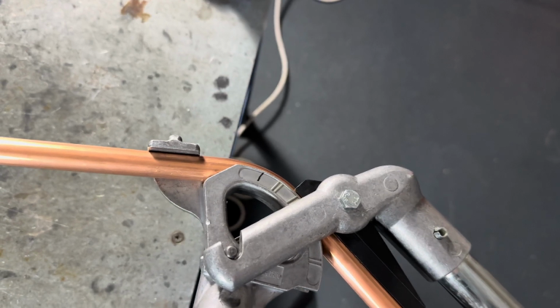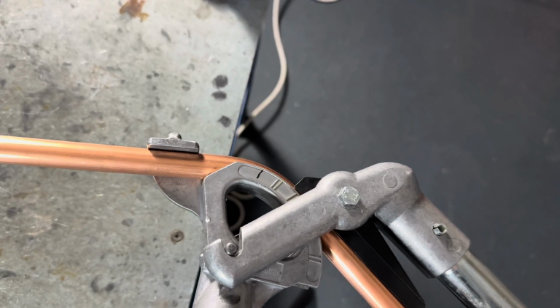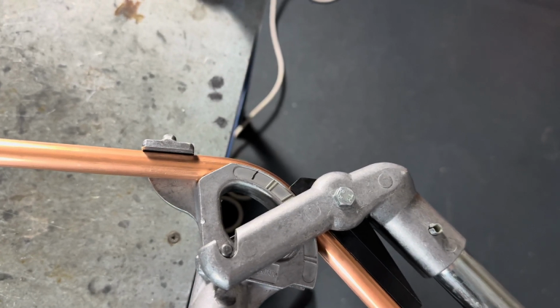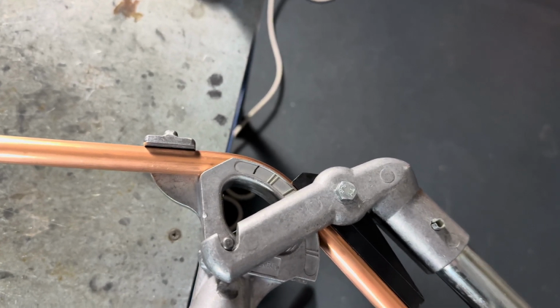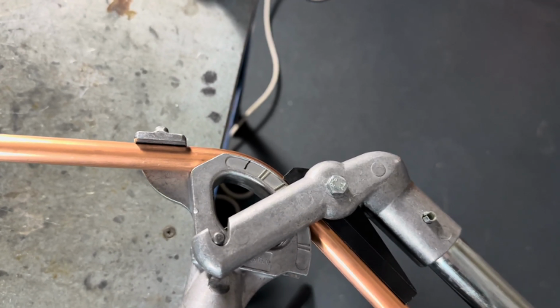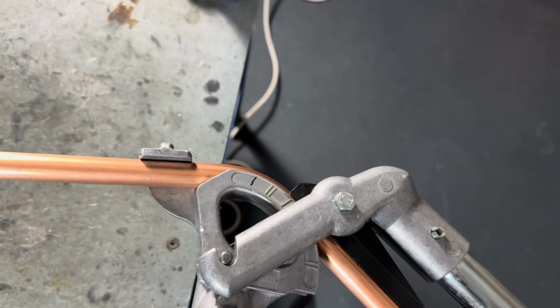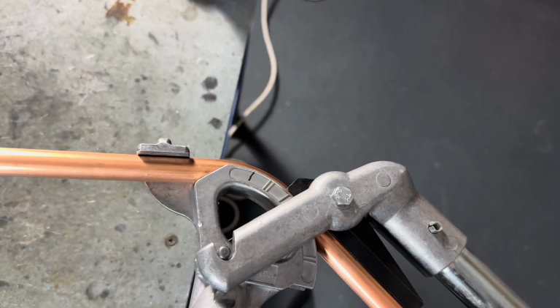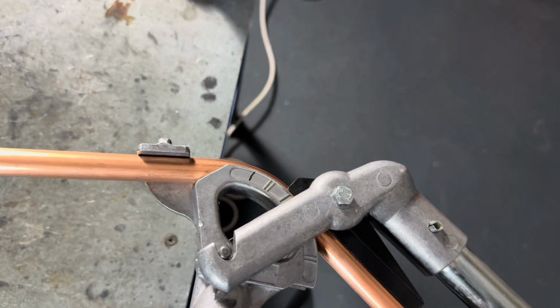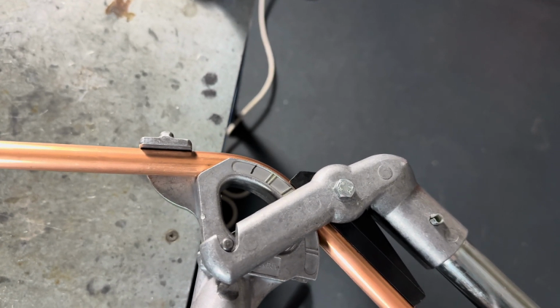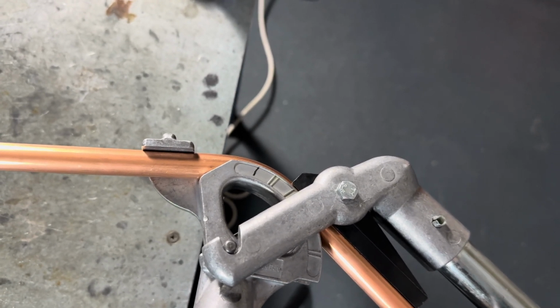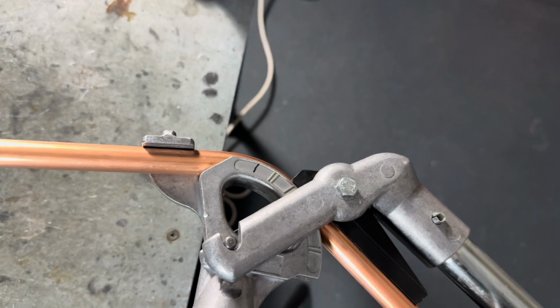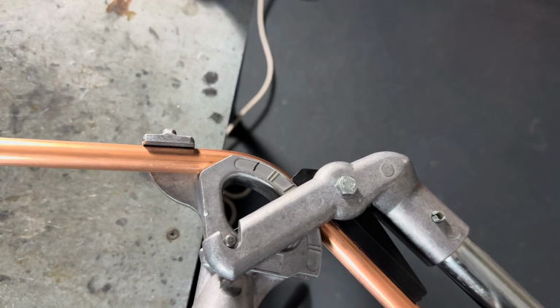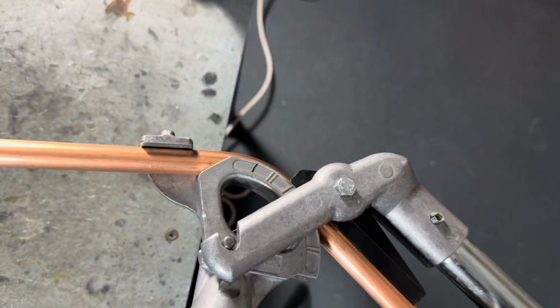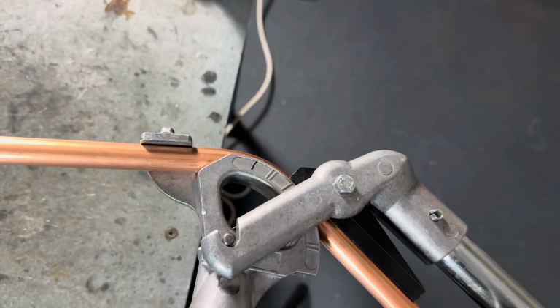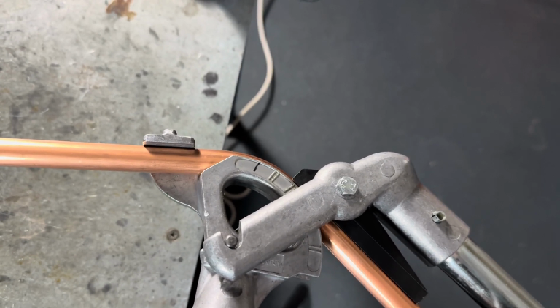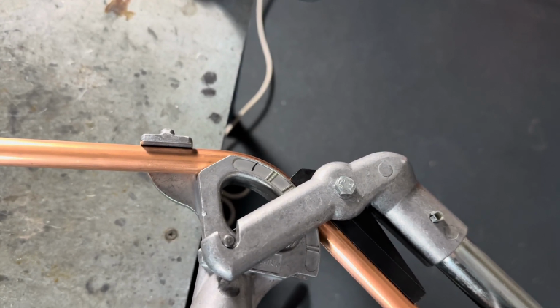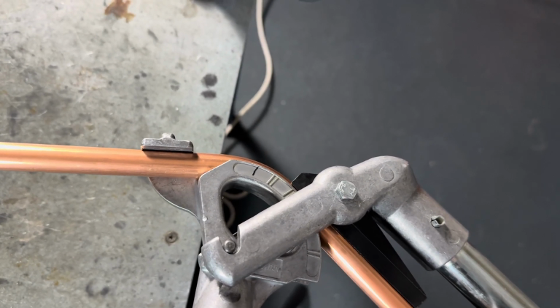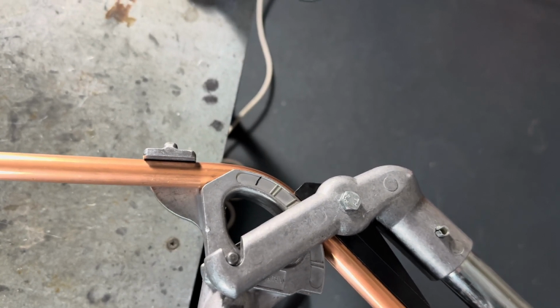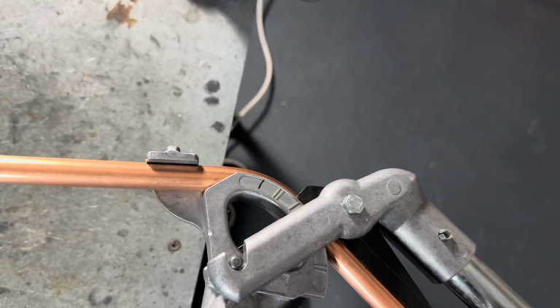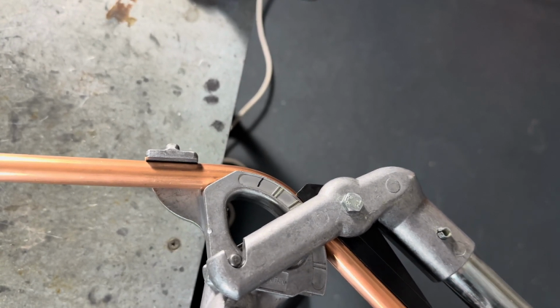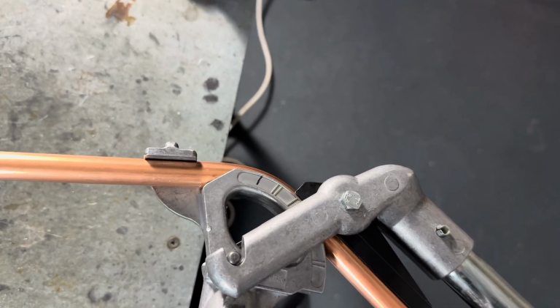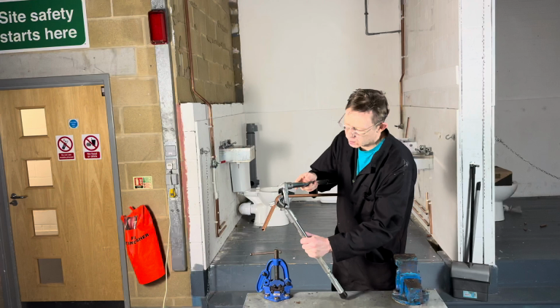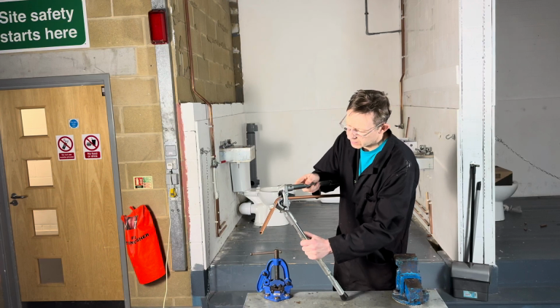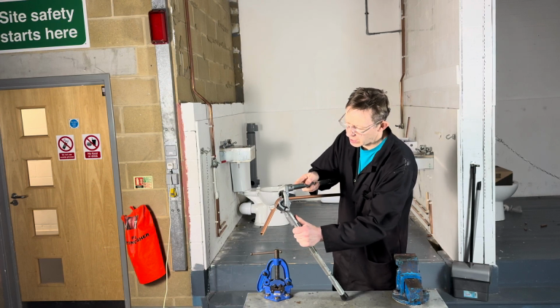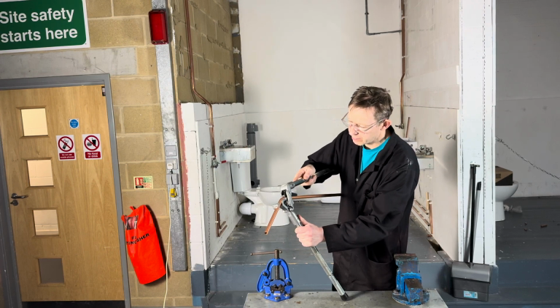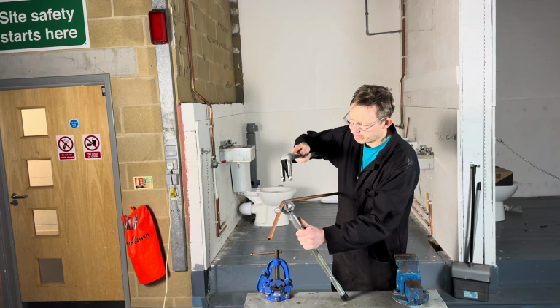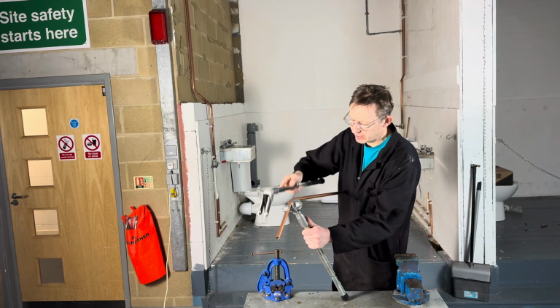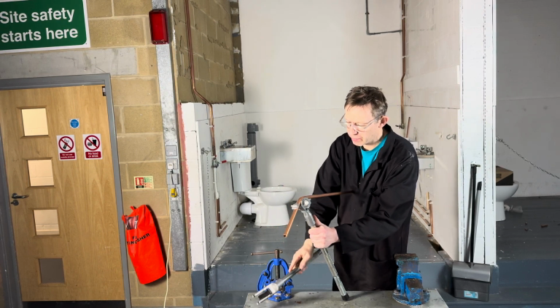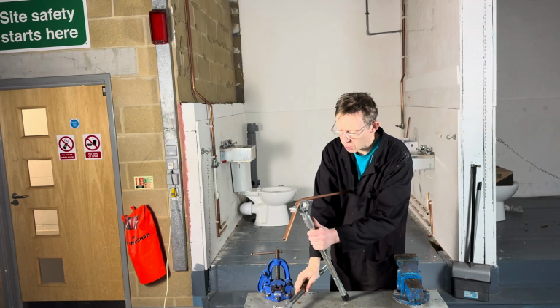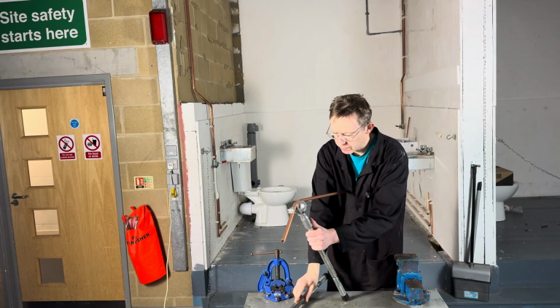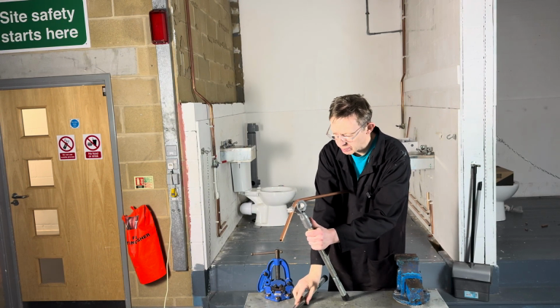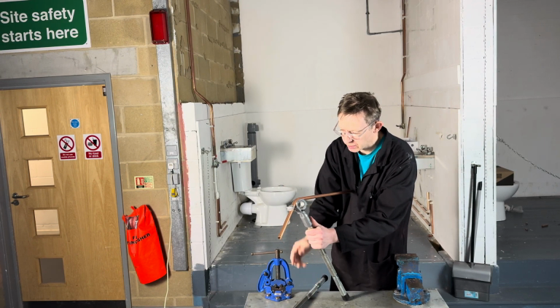We then, as long as you remember where you bend it, because we need to then bend it back to exactly the same place later on. We then take the pipe out of the pipe benders.